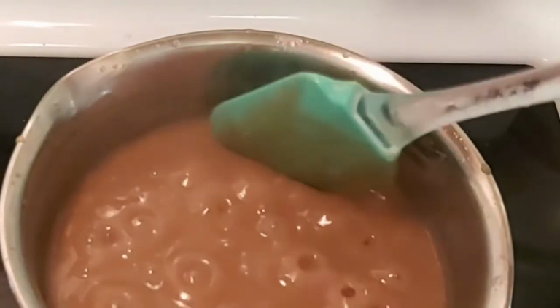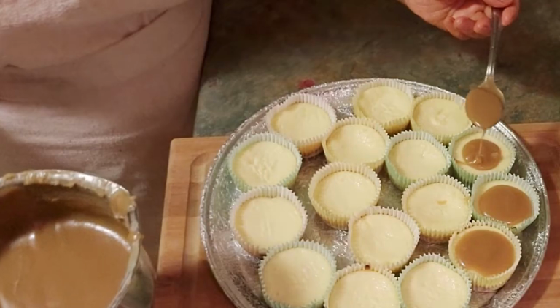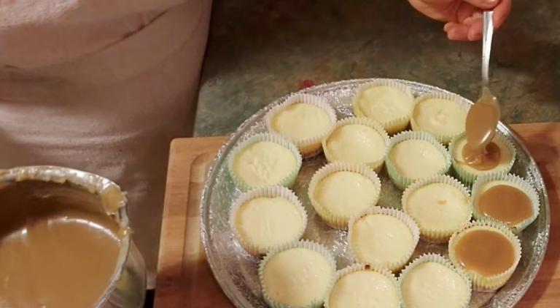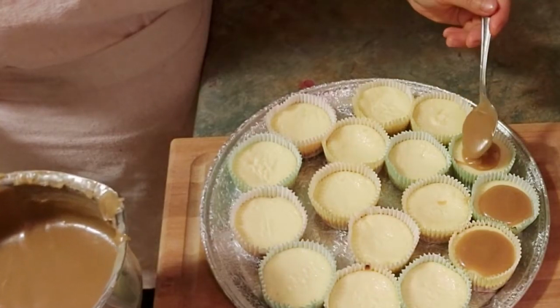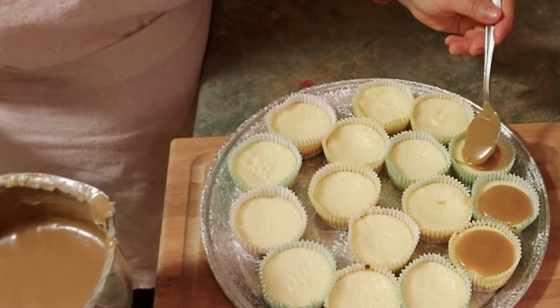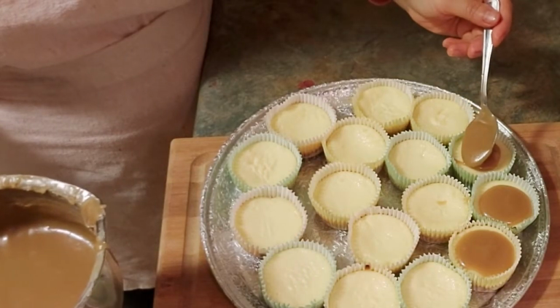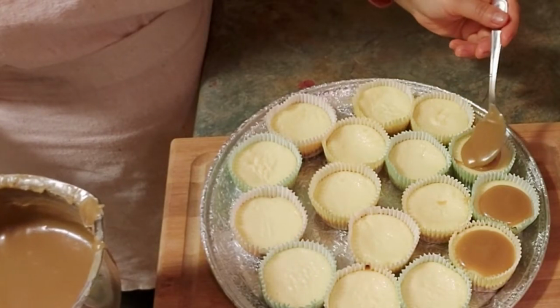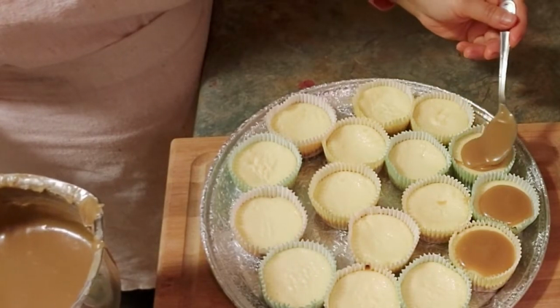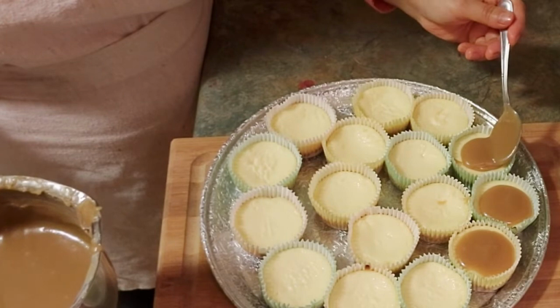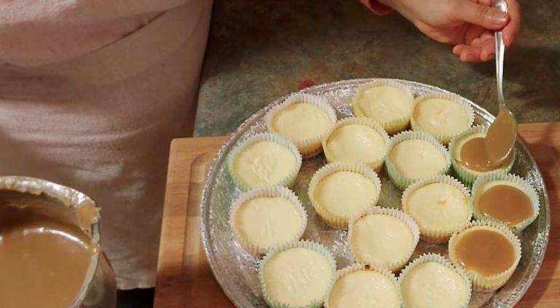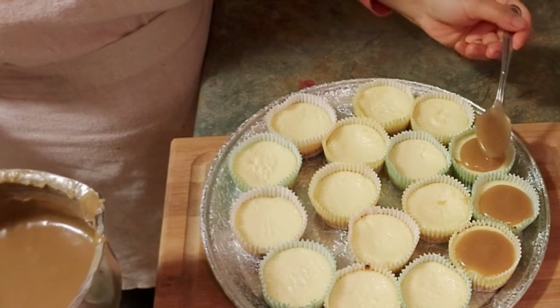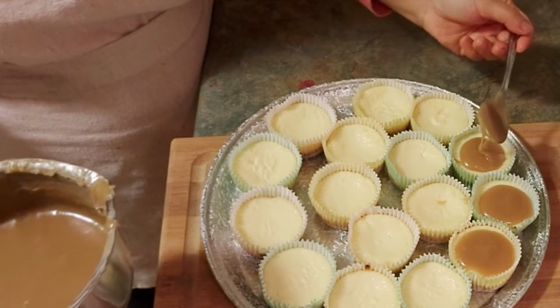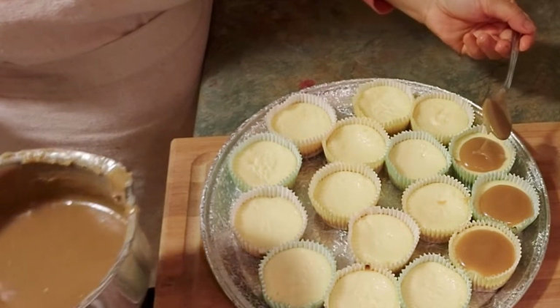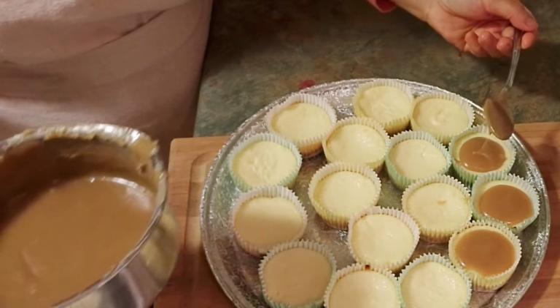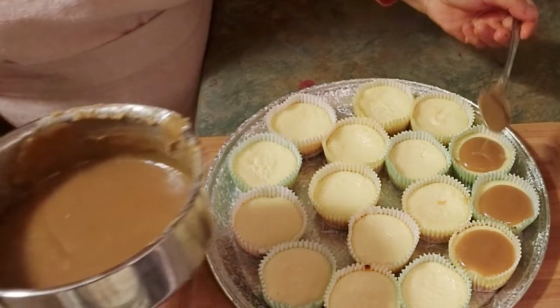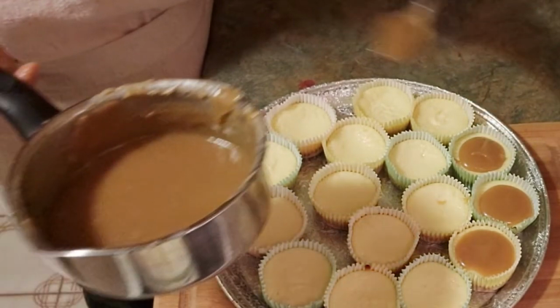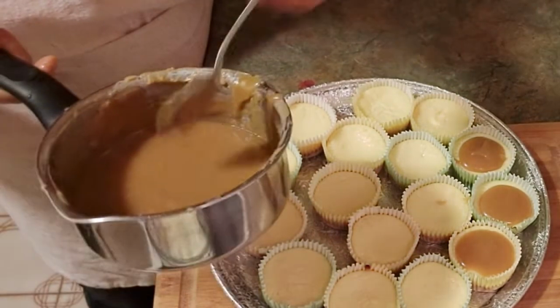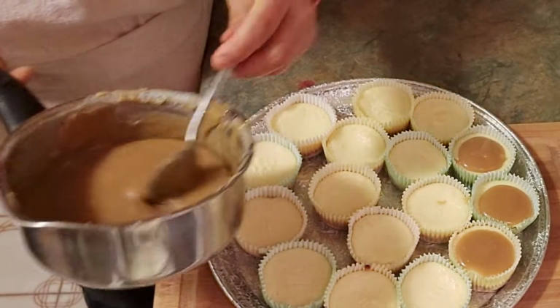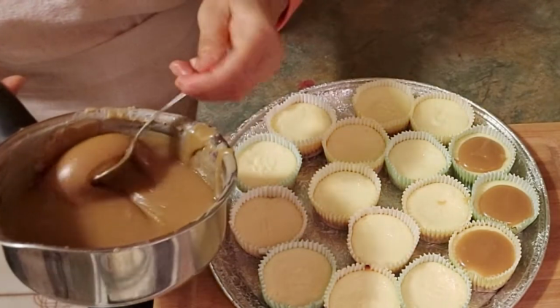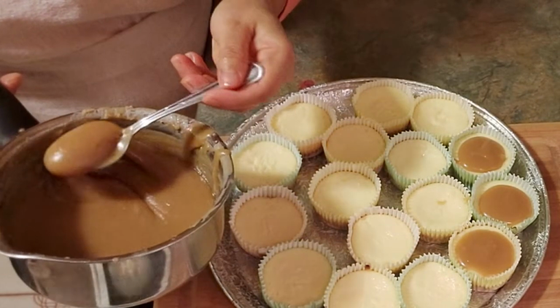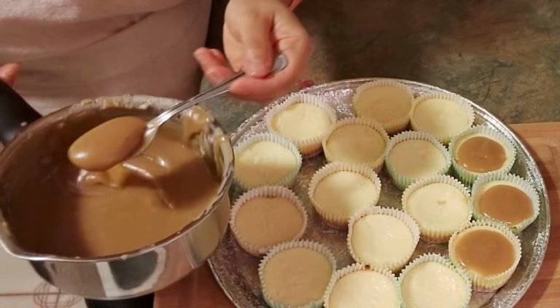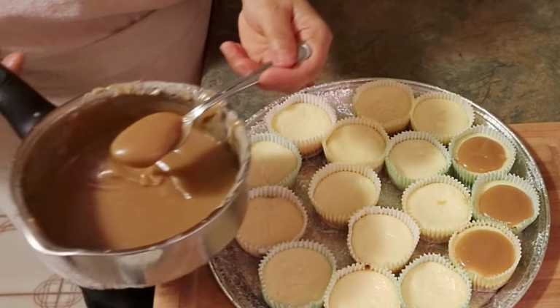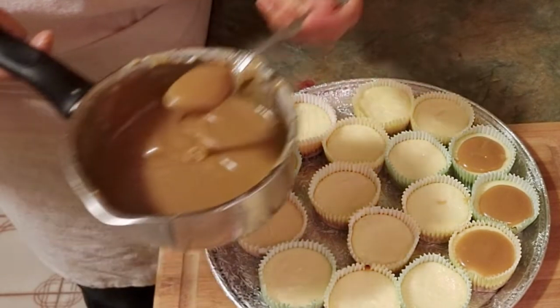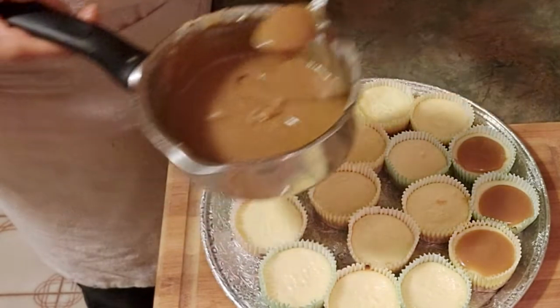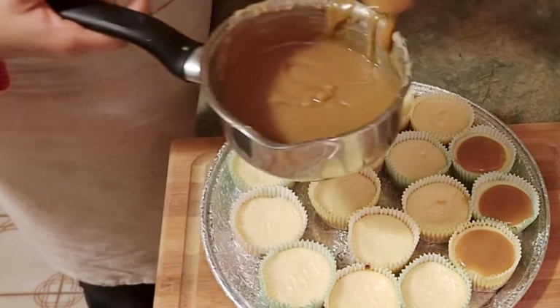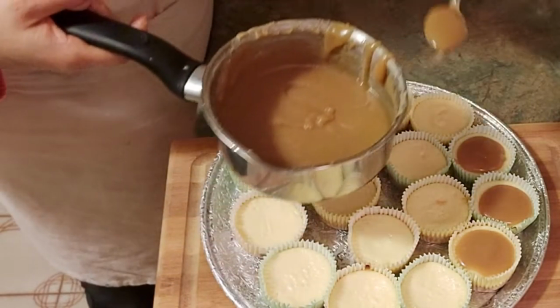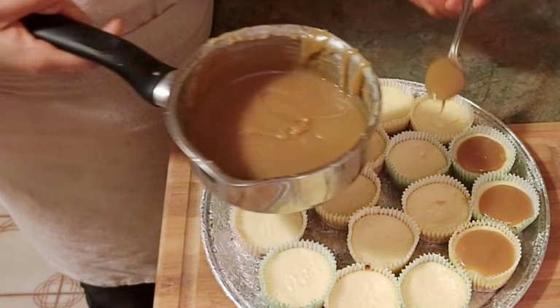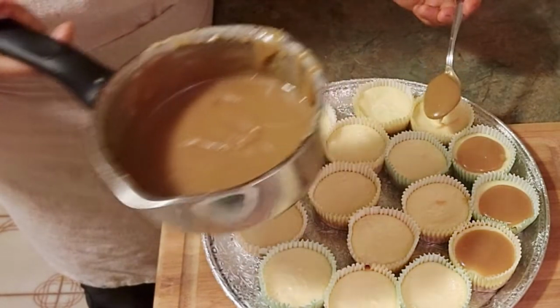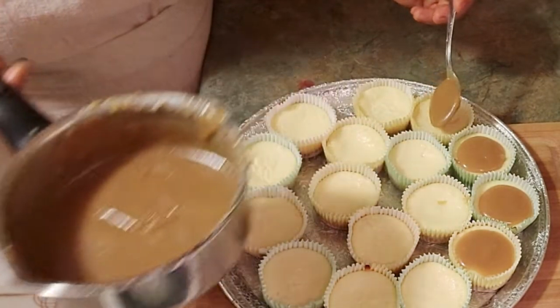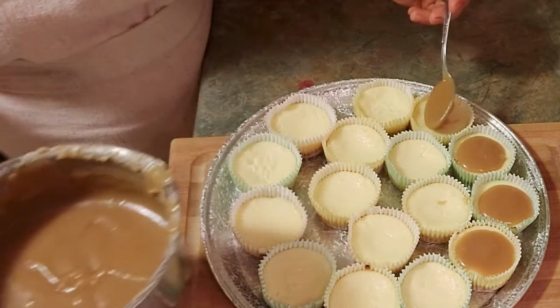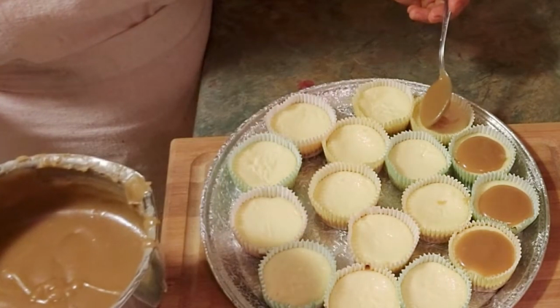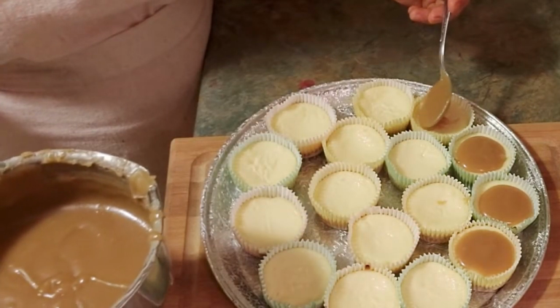Caramel sauce can be used in so many different things — for example, as a topping on cream cheese like the one I have here. On my next video I'm gonna show you how to make this three-ingredient mini cheesecake, so please stay tuned for that.